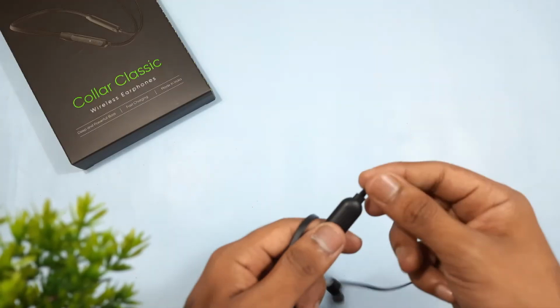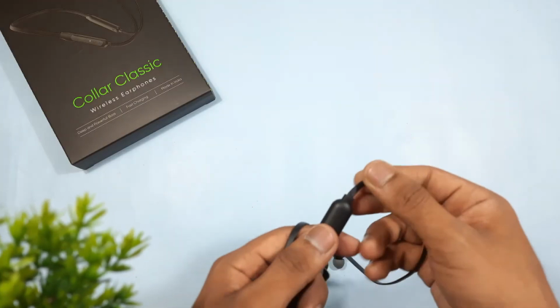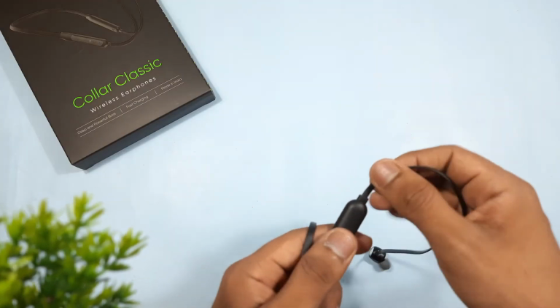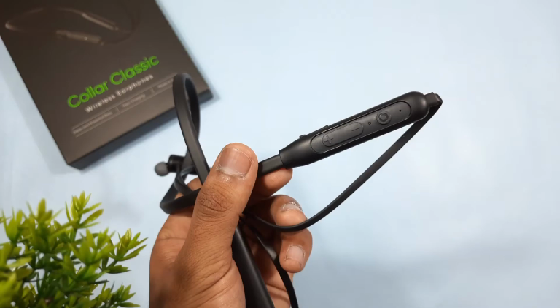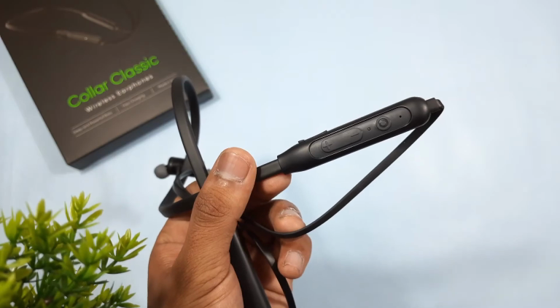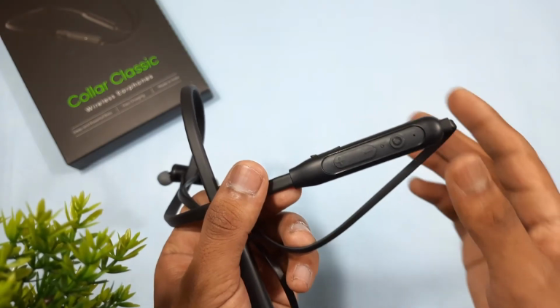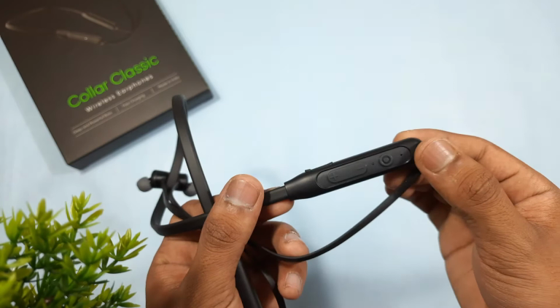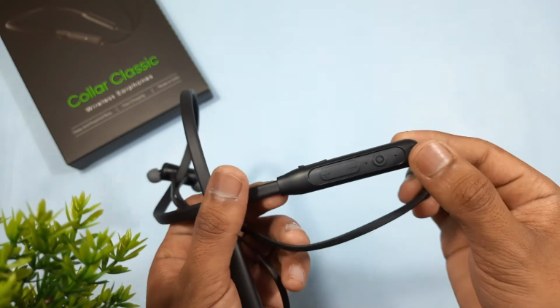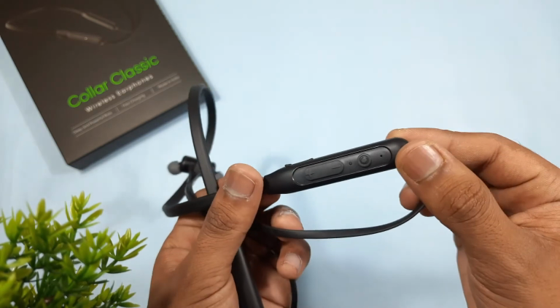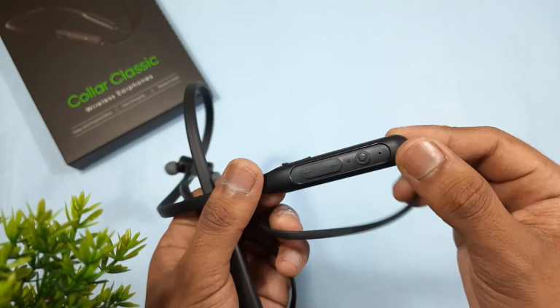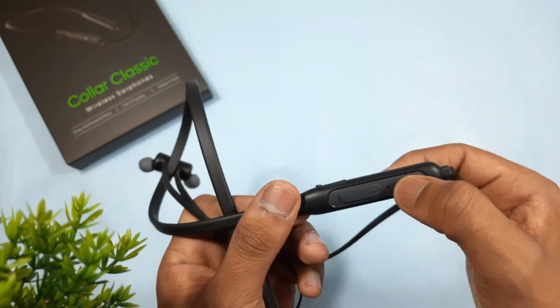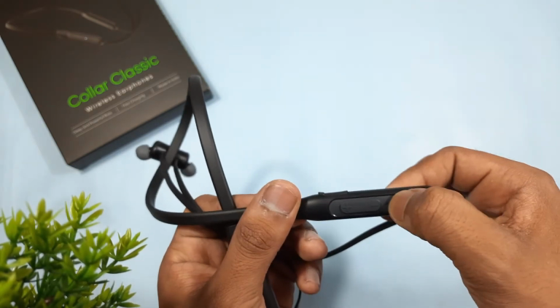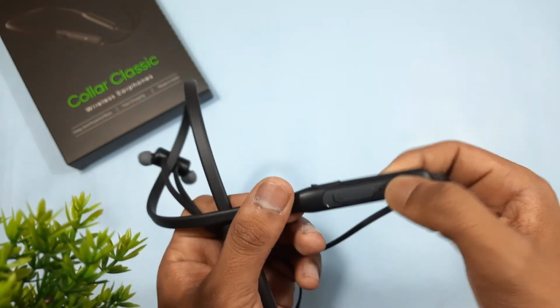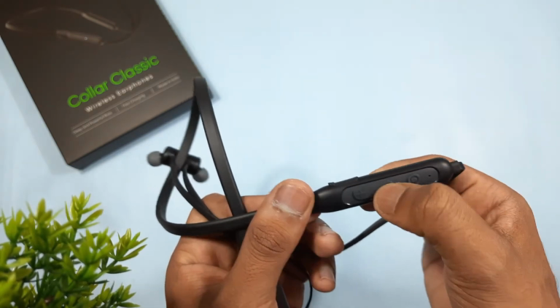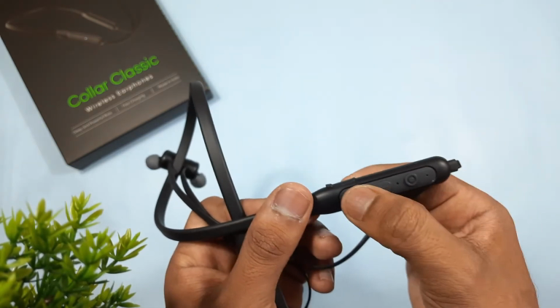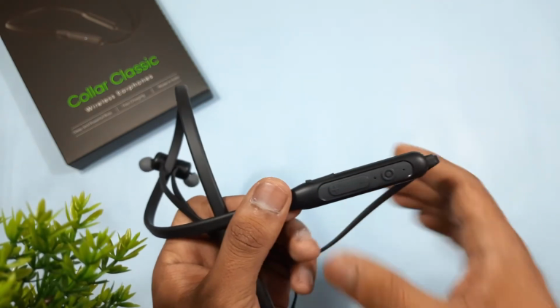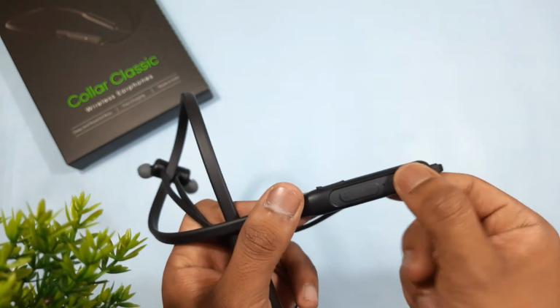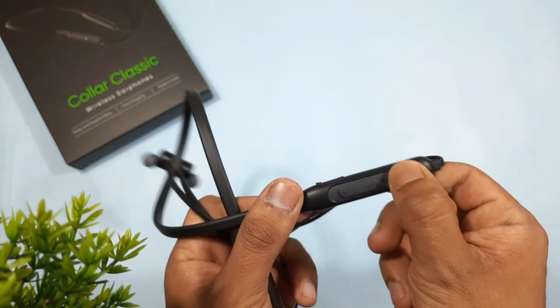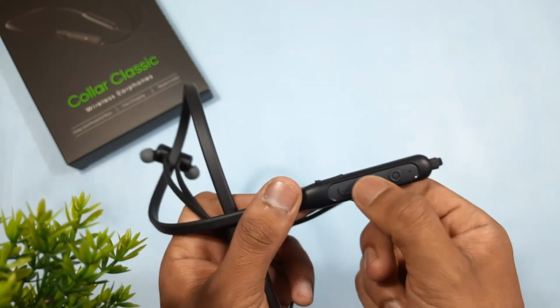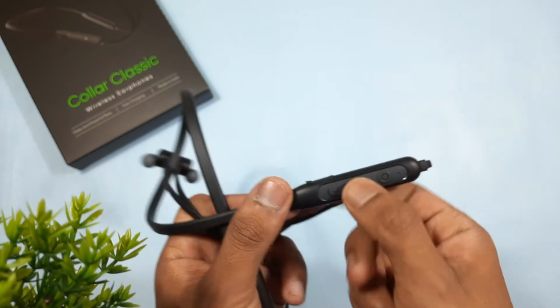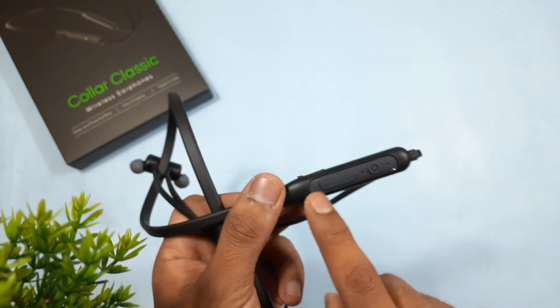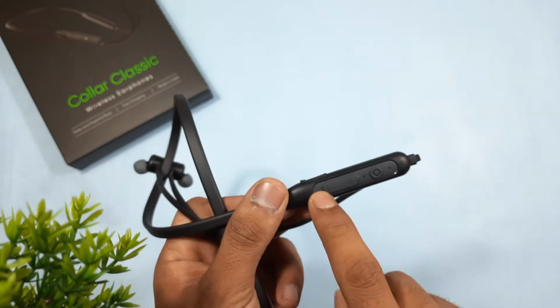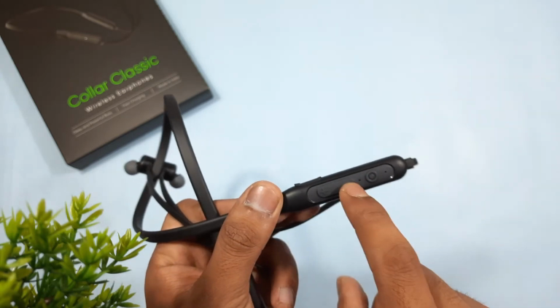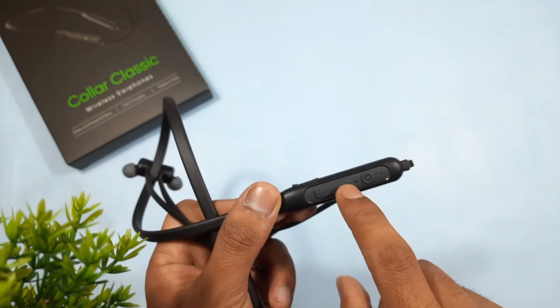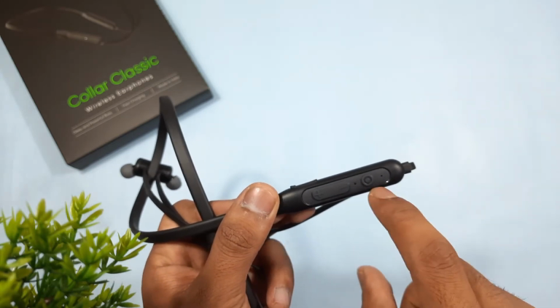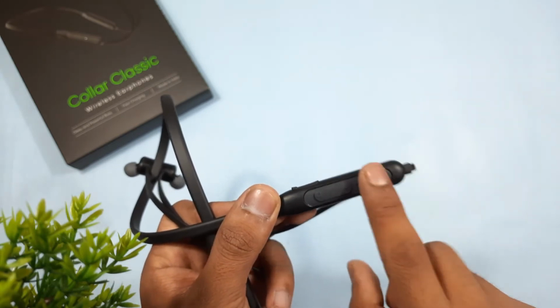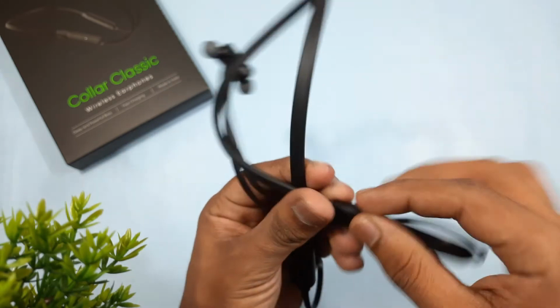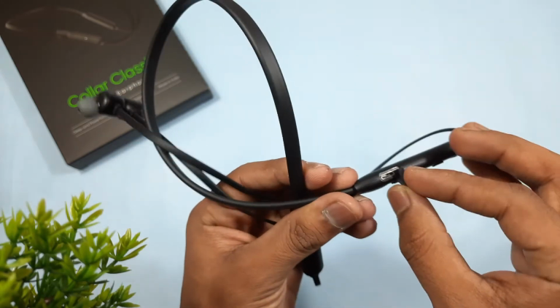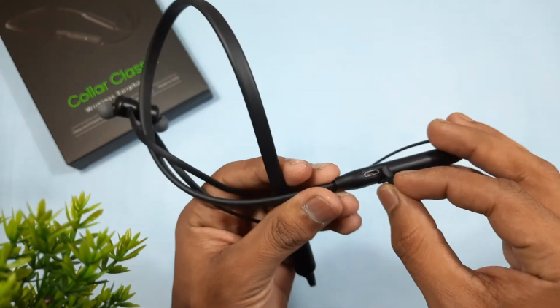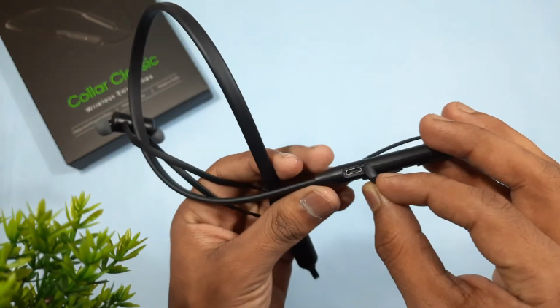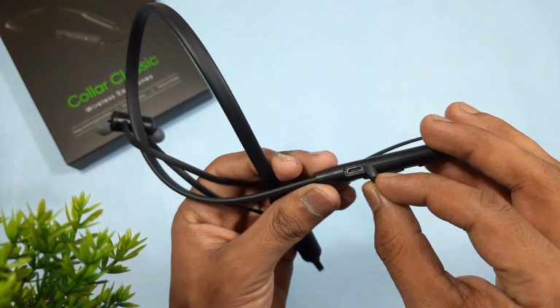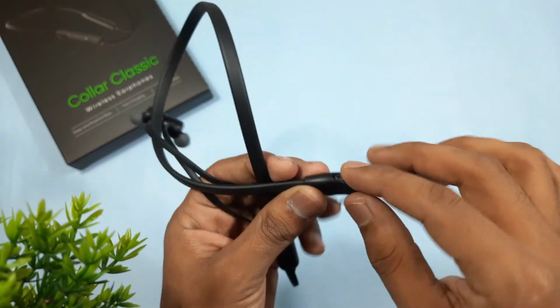The pins are plastic and we can see three tactile buttons. There's a power on/off button, volume up and down buttons, and these are multi-functional buttons. We can also see the micro USB port.